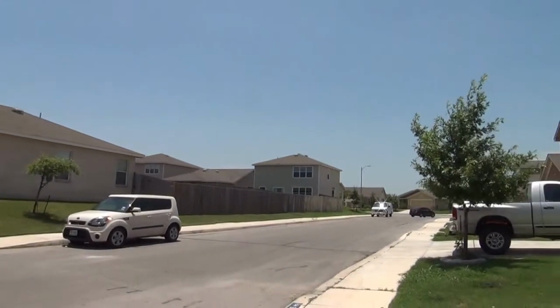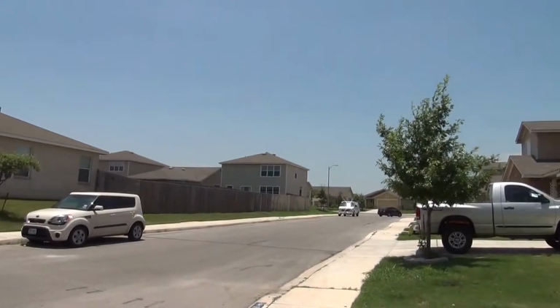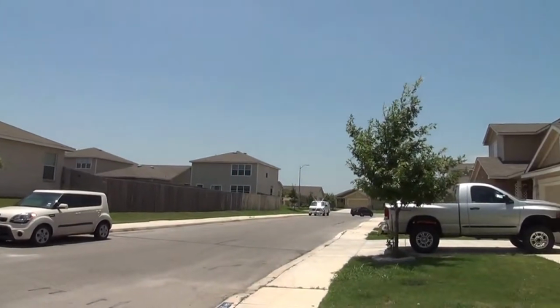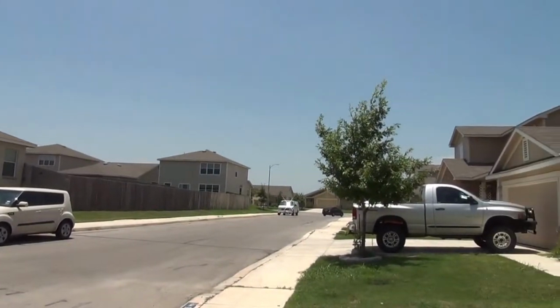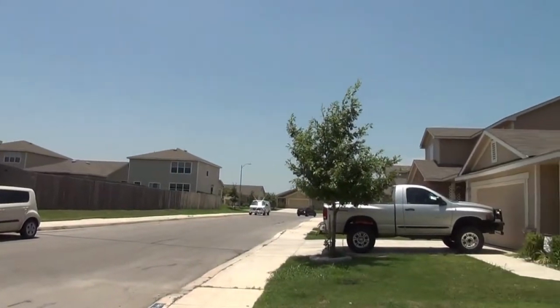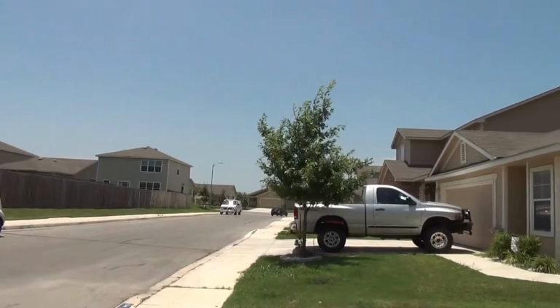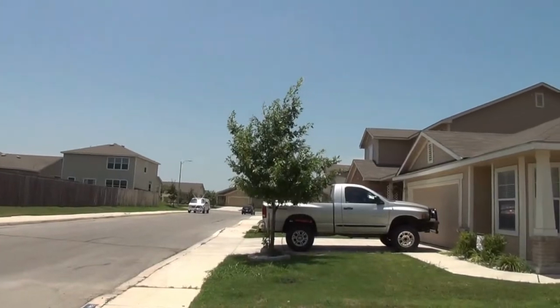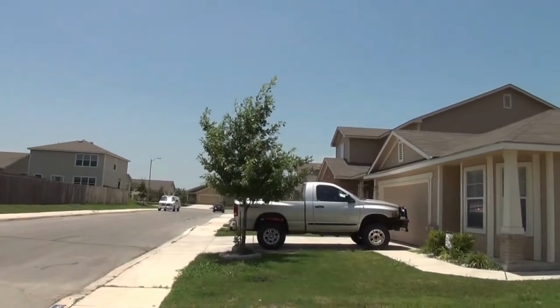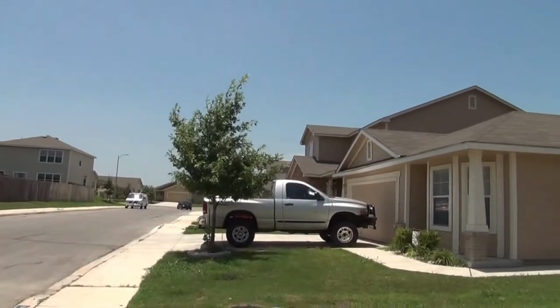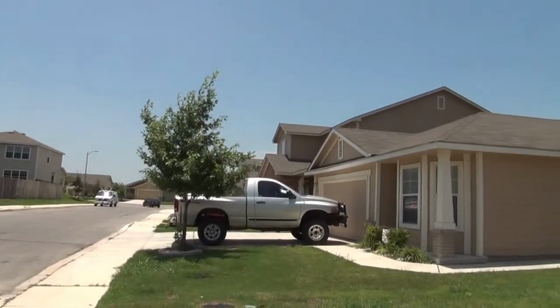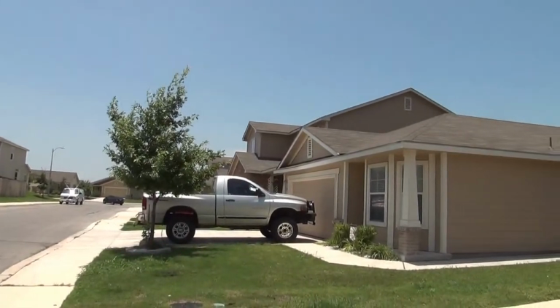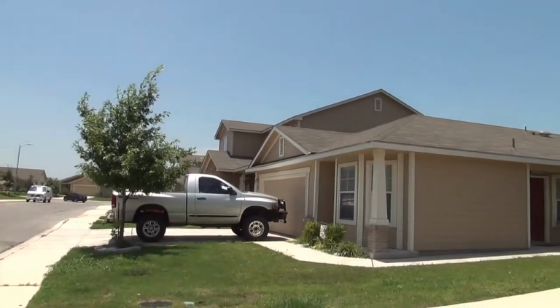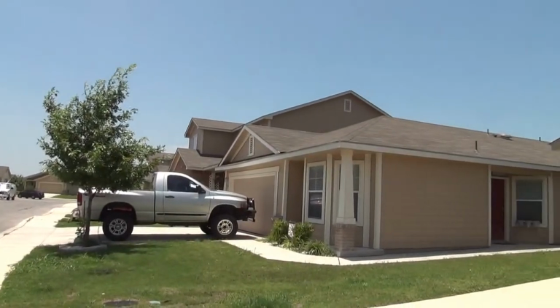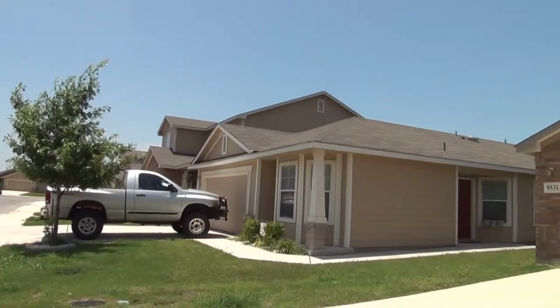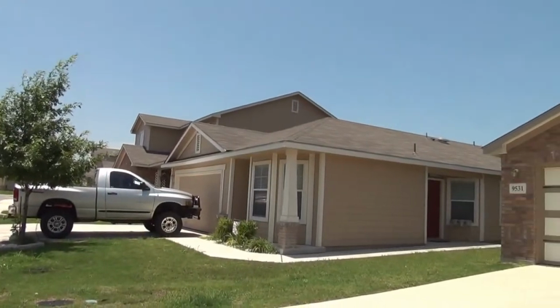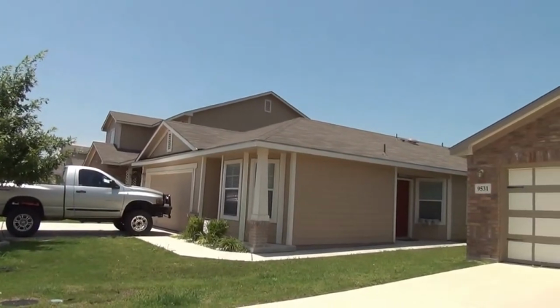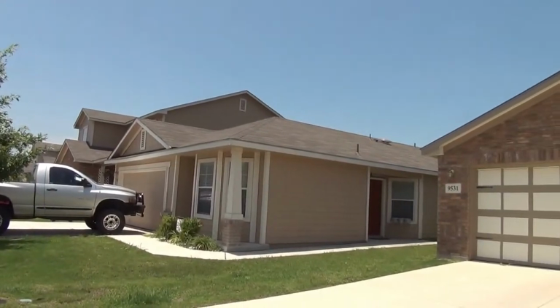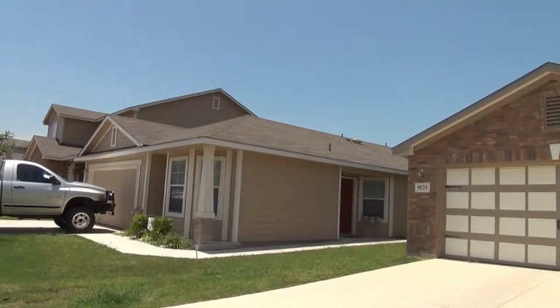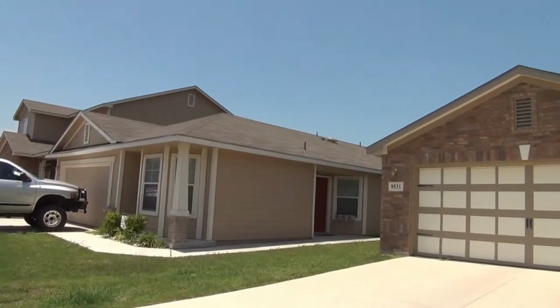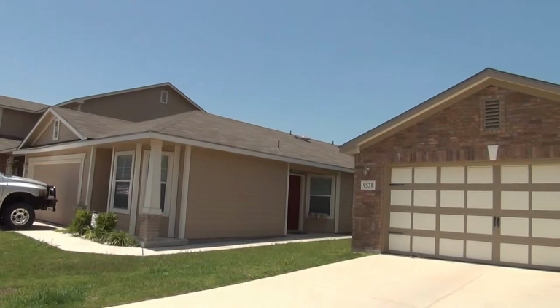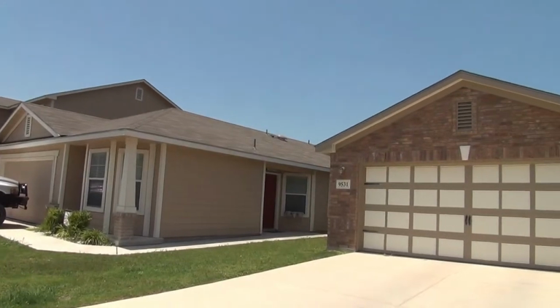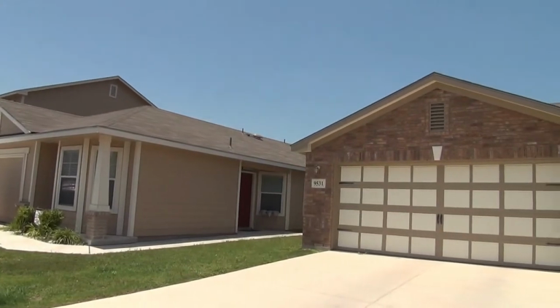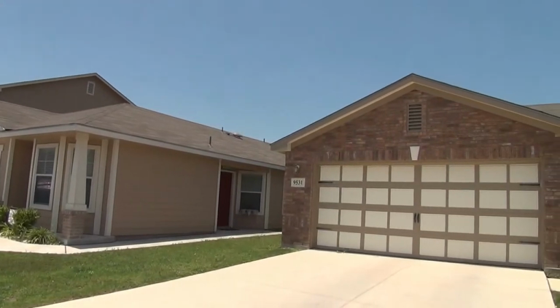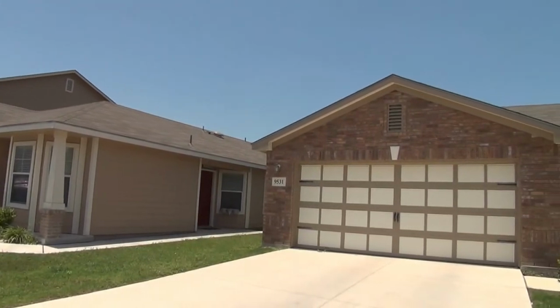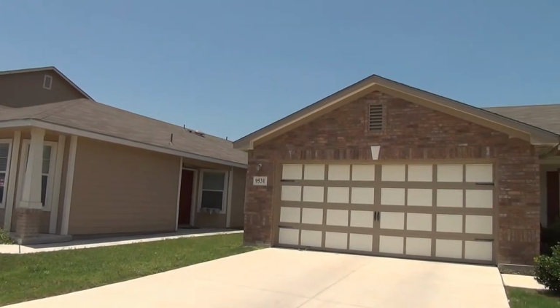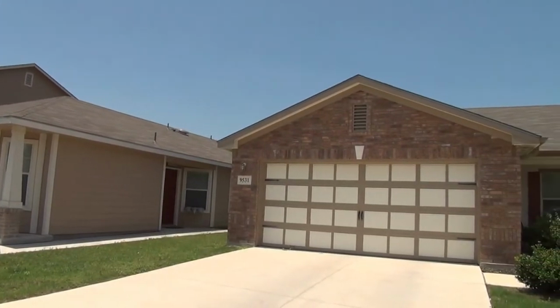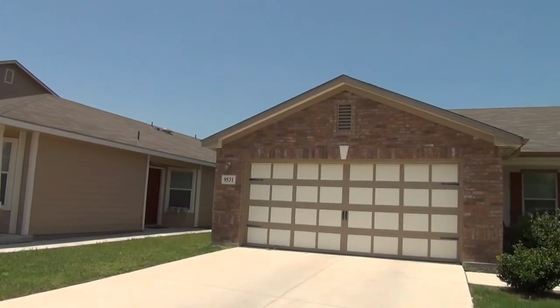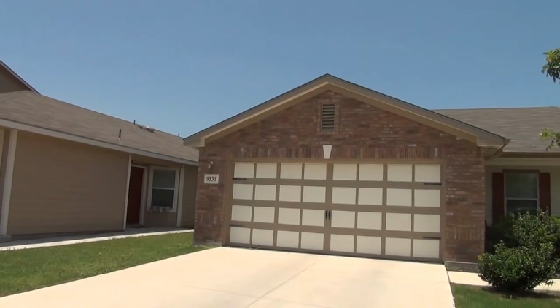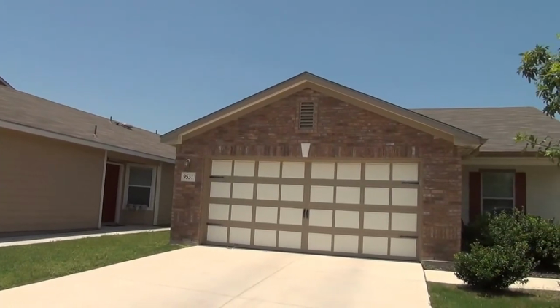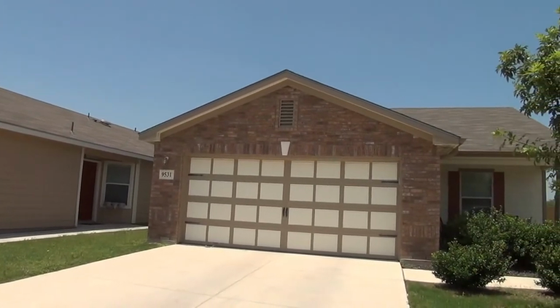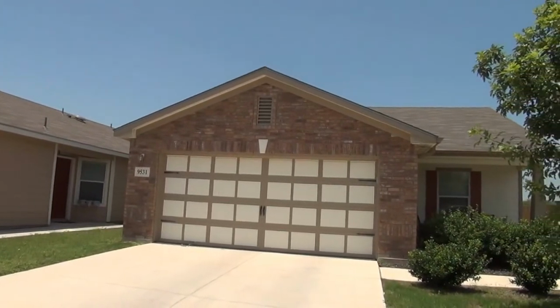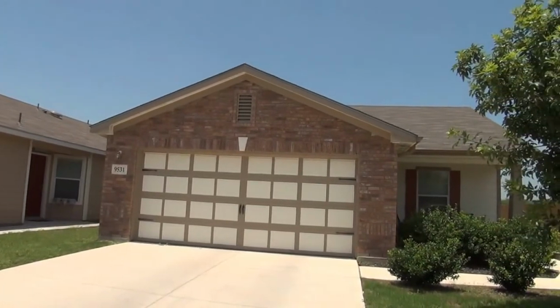You're also off of the major freeways of 1604, and north of that would be I-10. This house is on a little loop here, so you're not going to have a lot of traffic coming through. There's no through road.